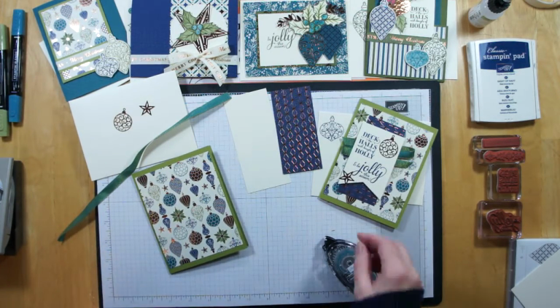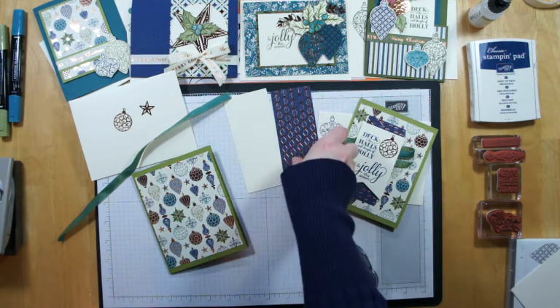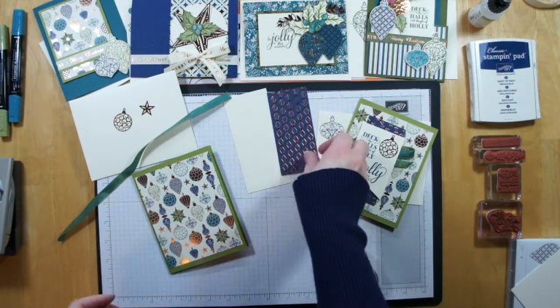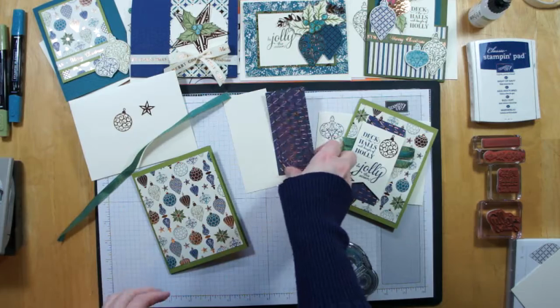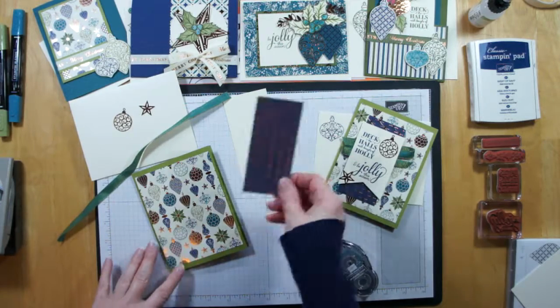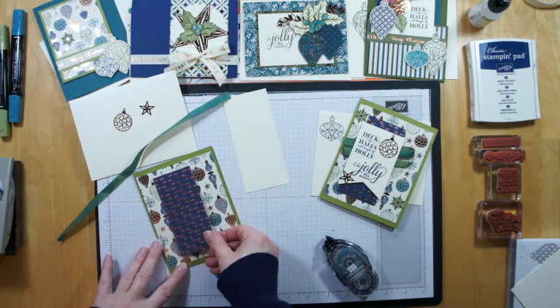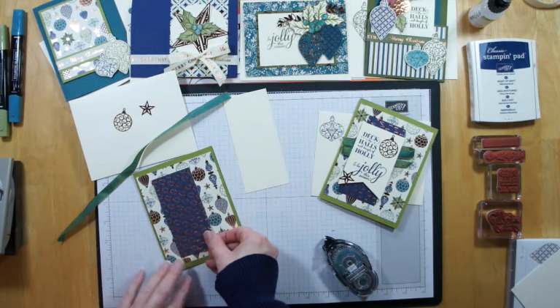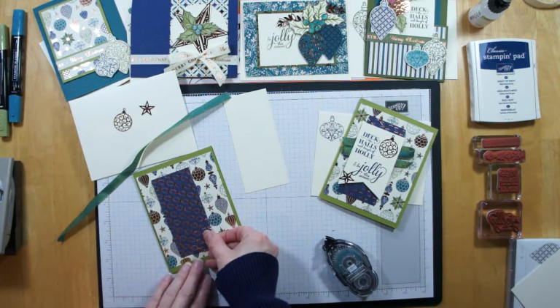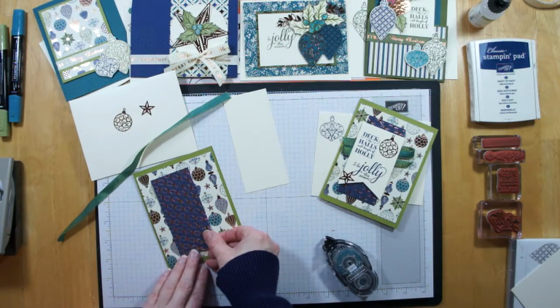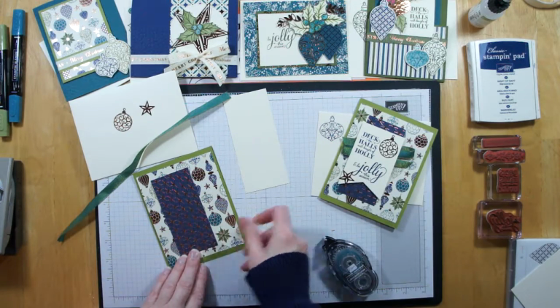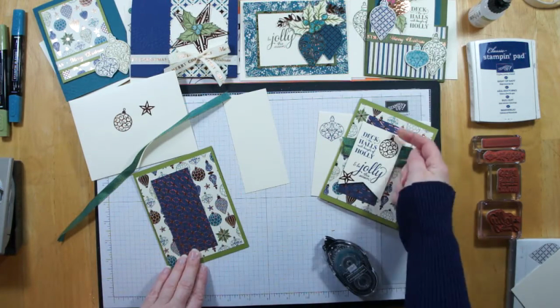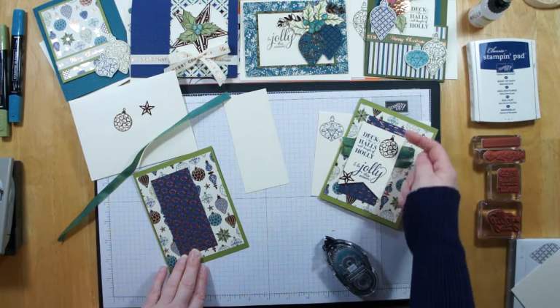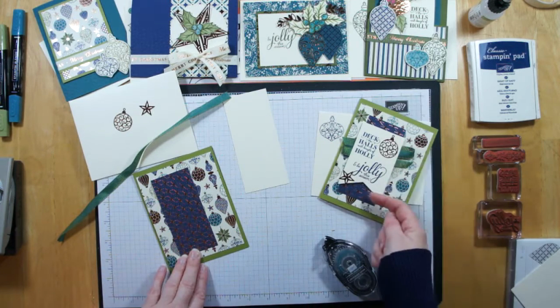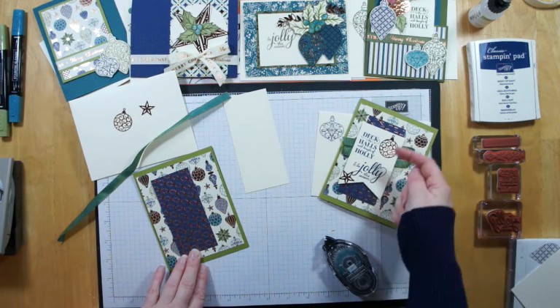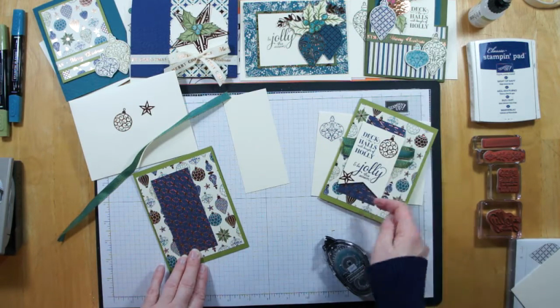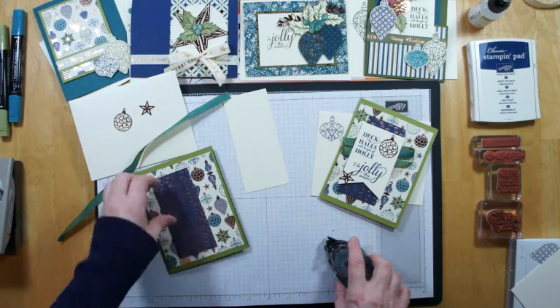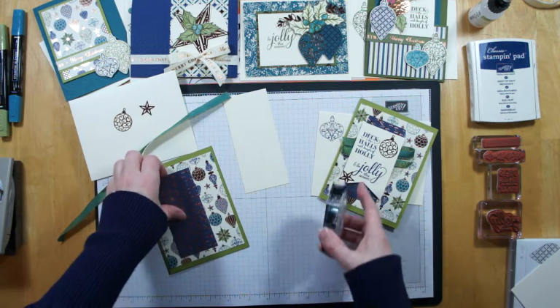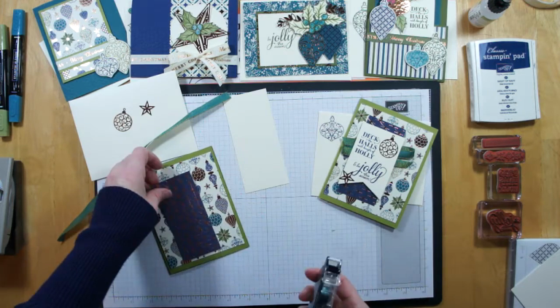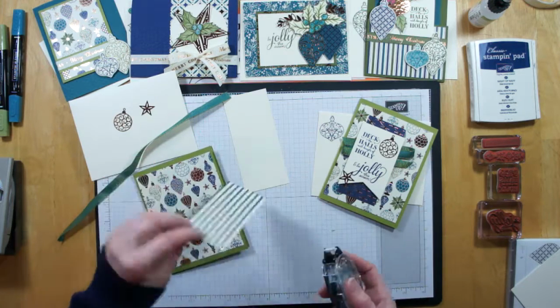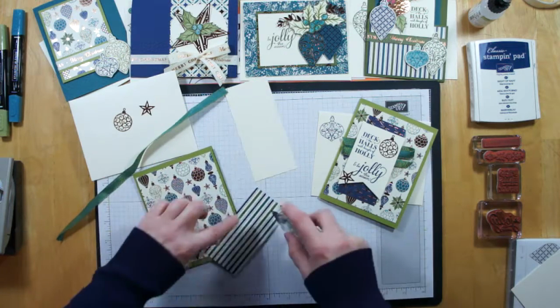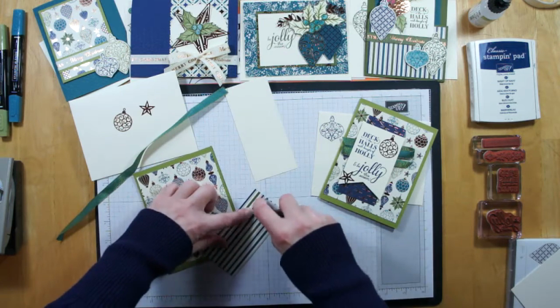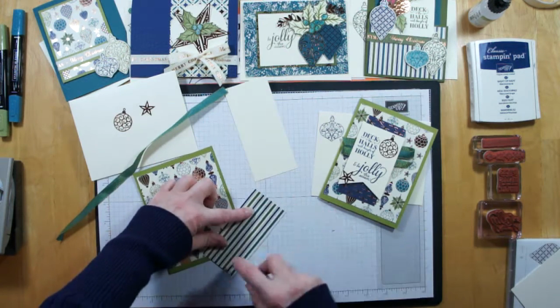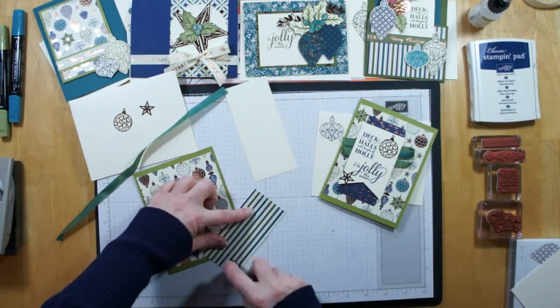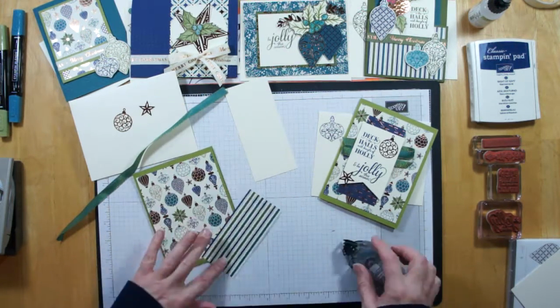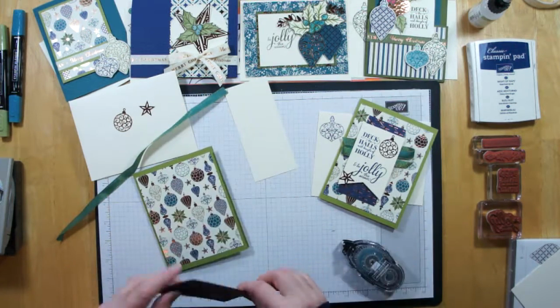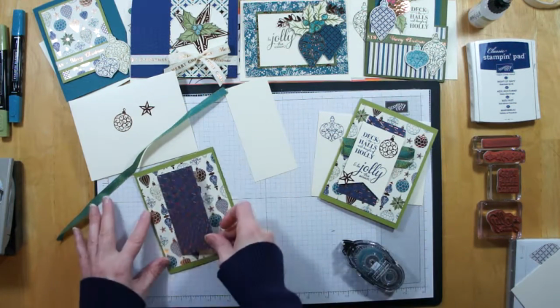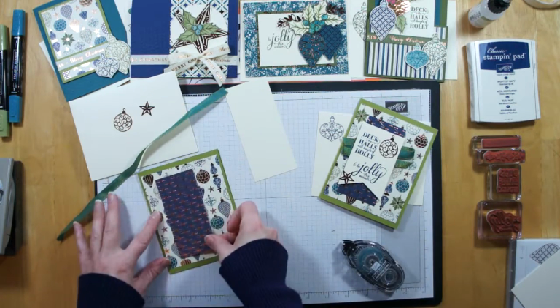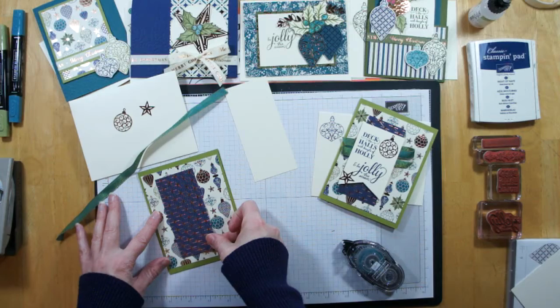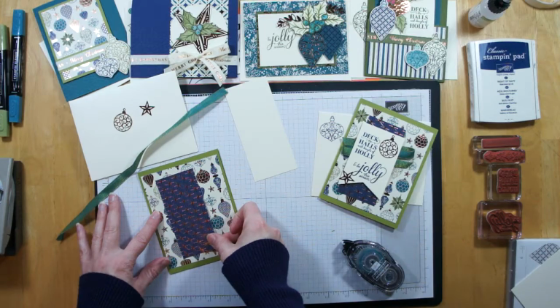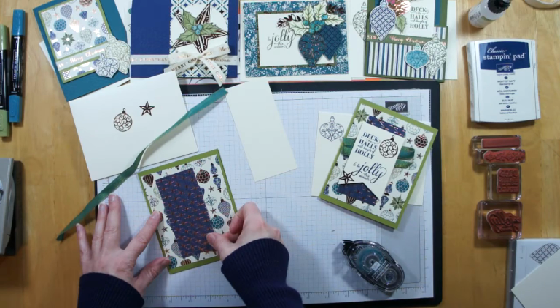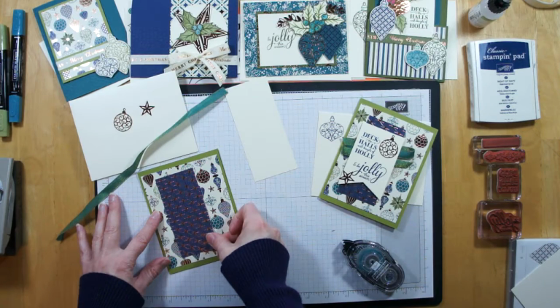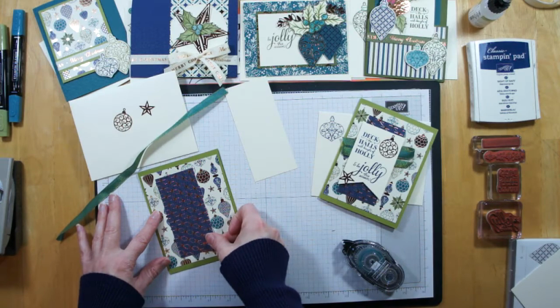From there, I have another piece of patterned paper which is going to go down like this. It creates the background banner behind our sentiment tag, and I'm also going to be putting that down with just some snail.